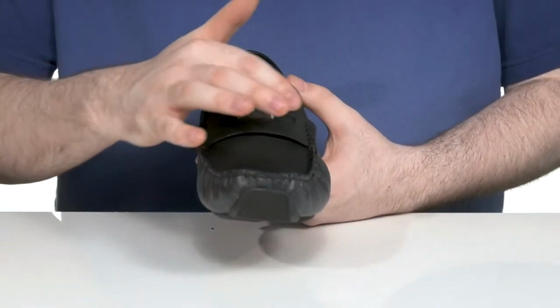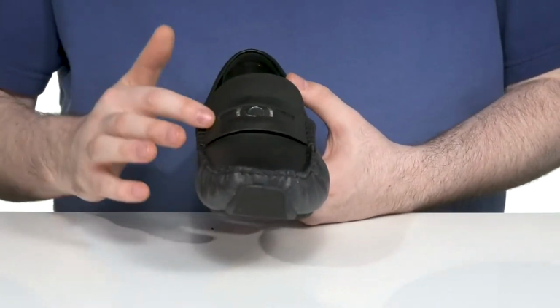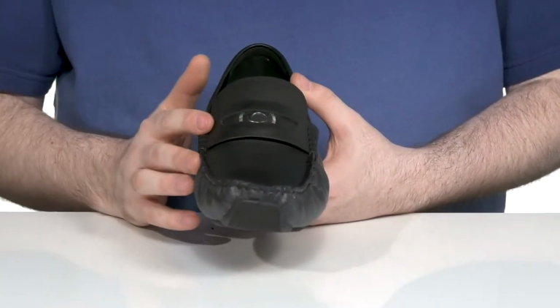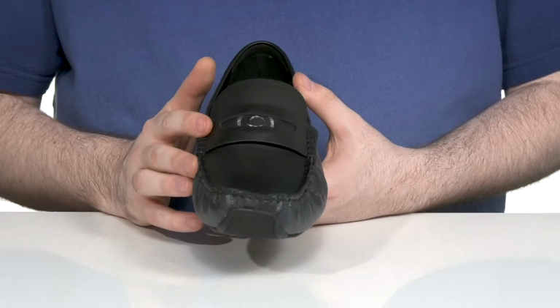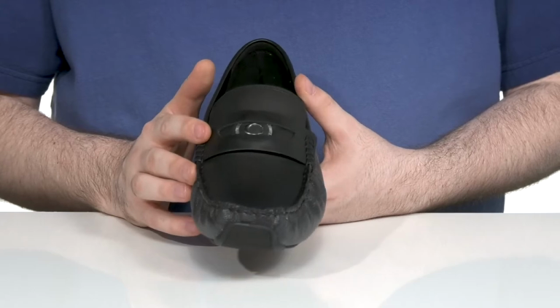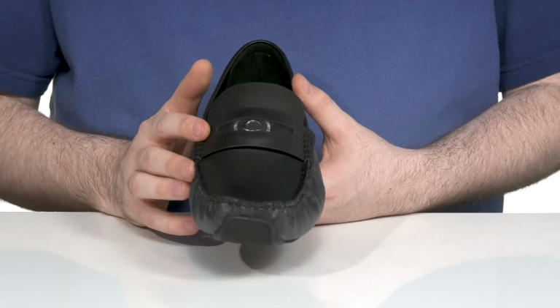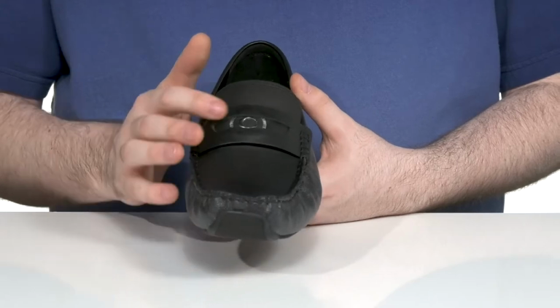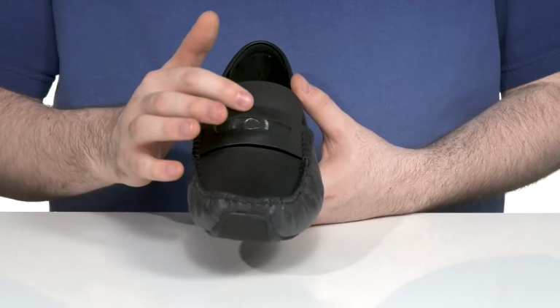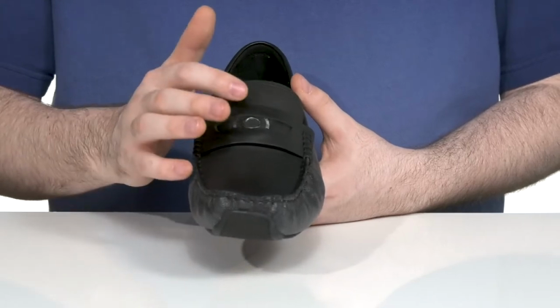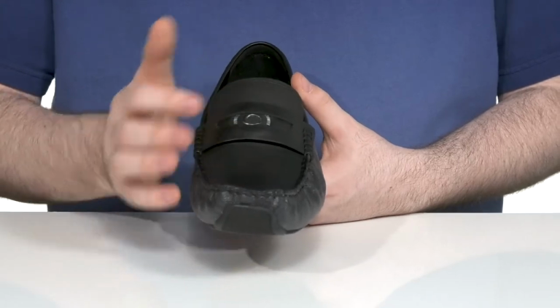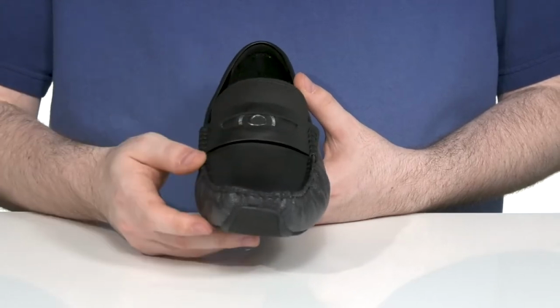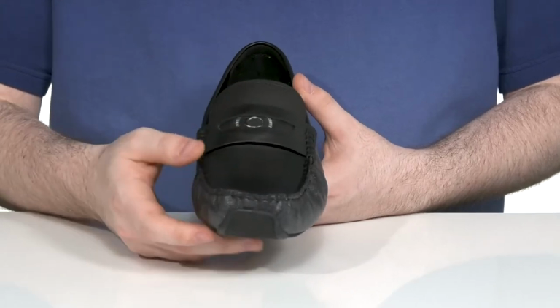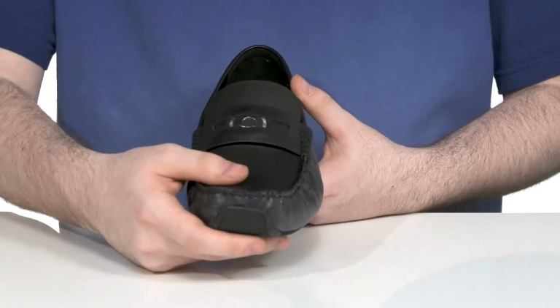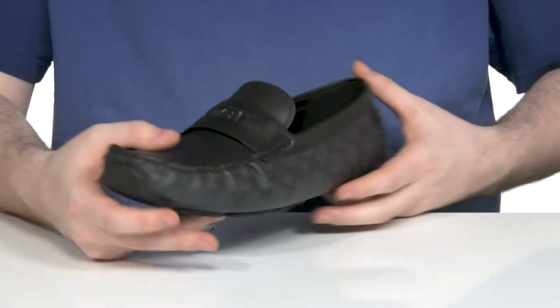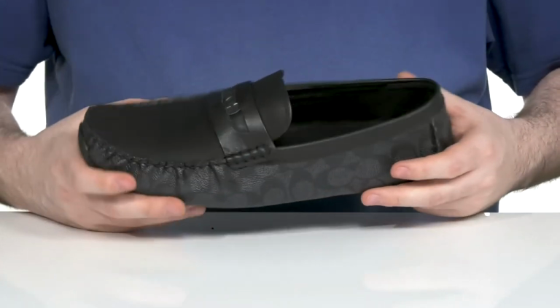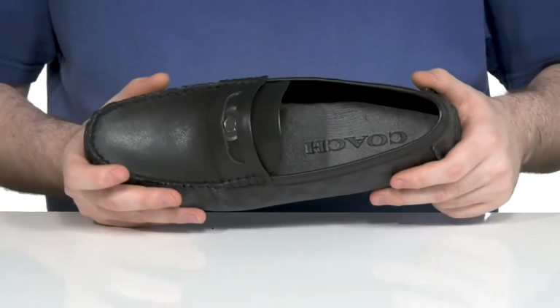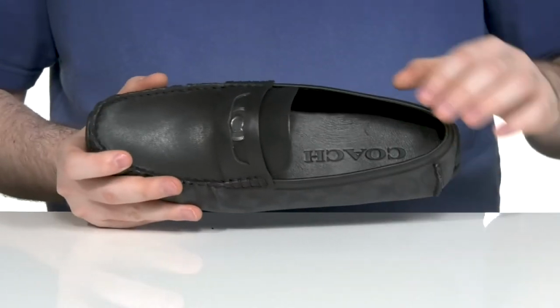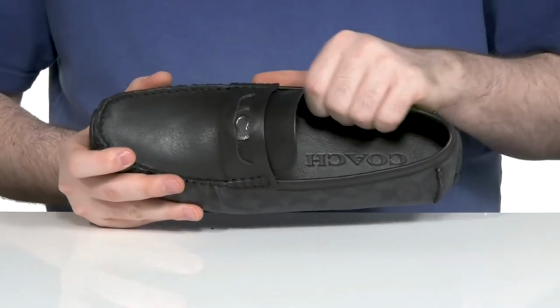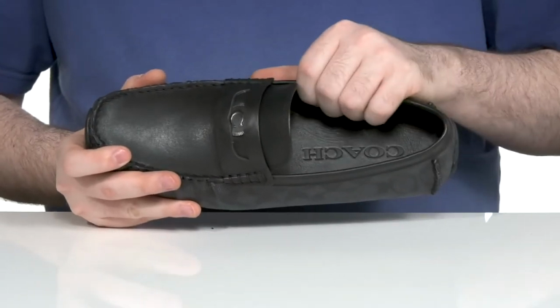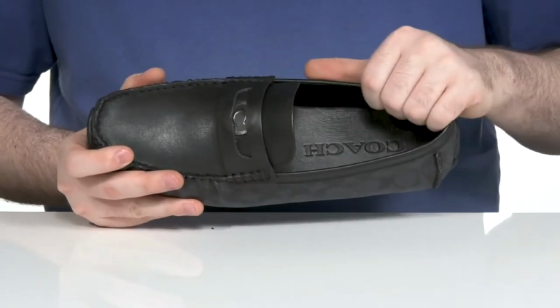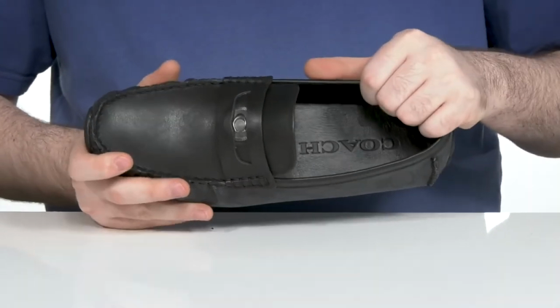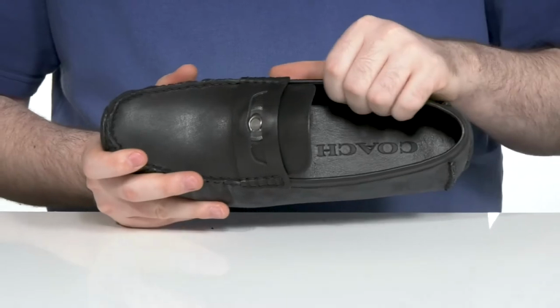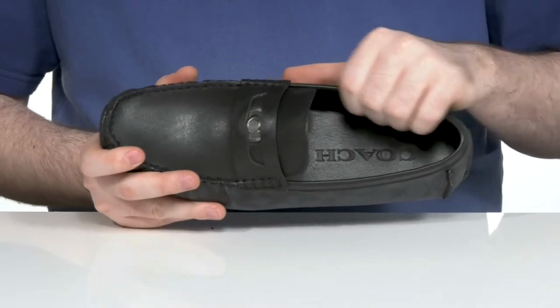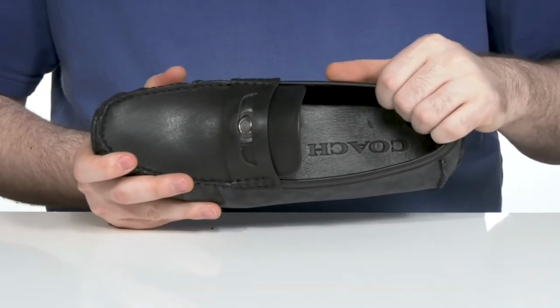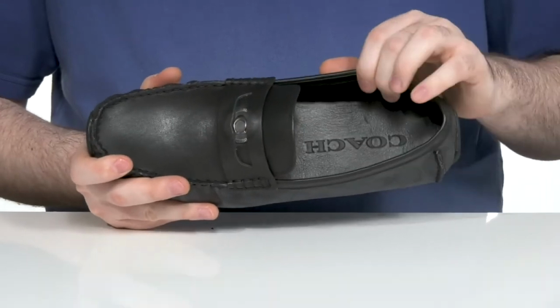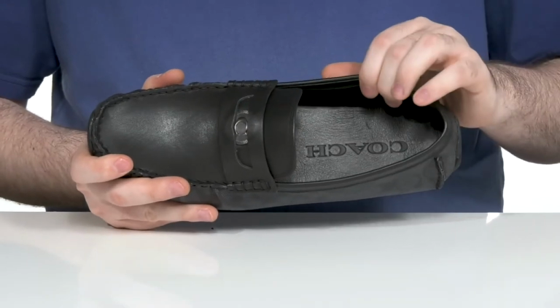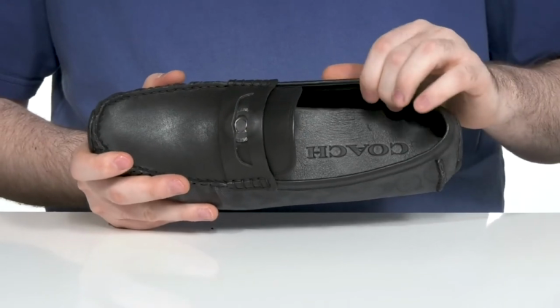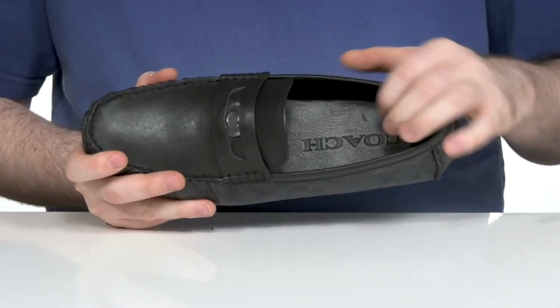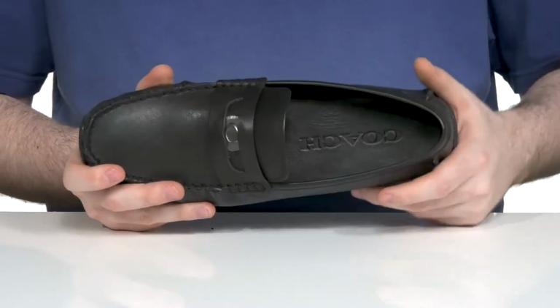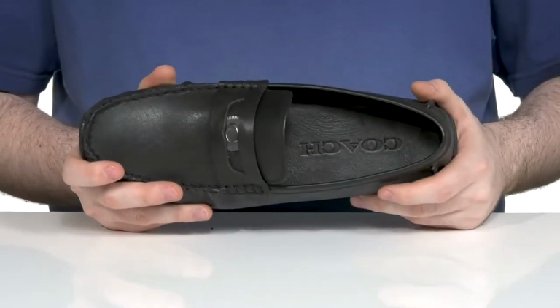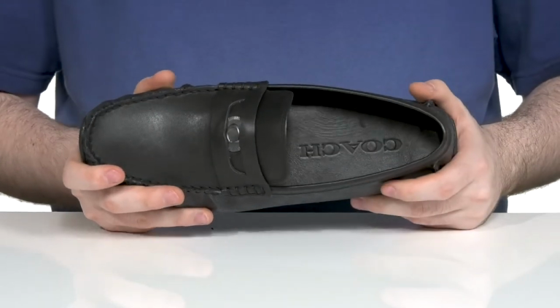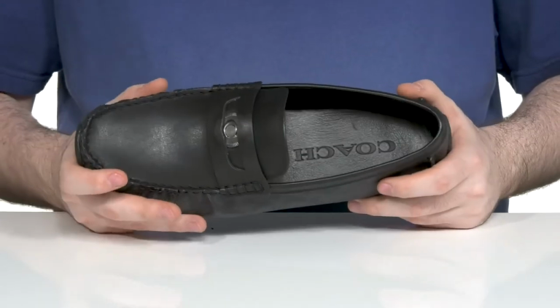There's a traditional penny keeper across the vamp with a Coach coin on the inside. The inside is made with a little bit of softer leather to keep it nice and cool.